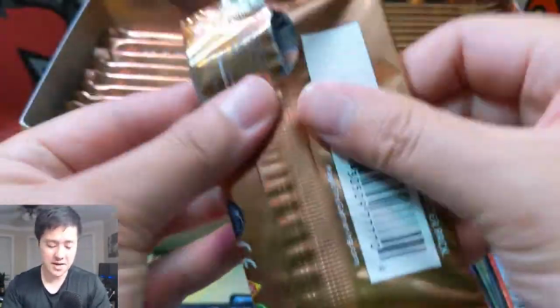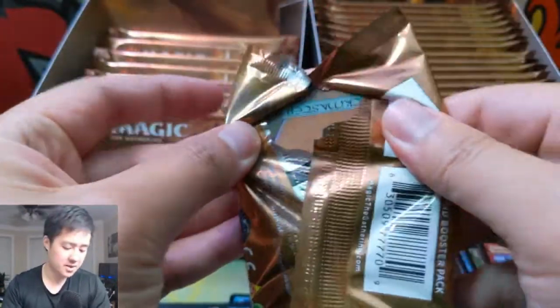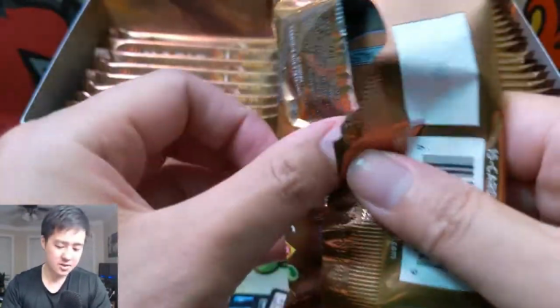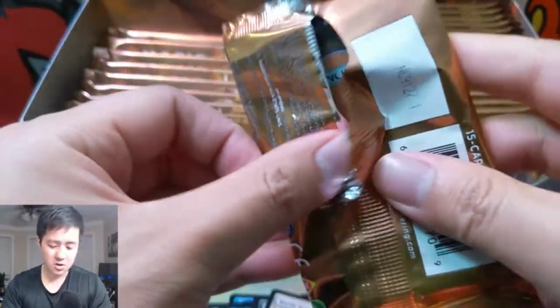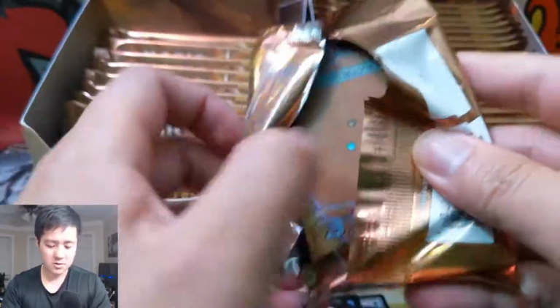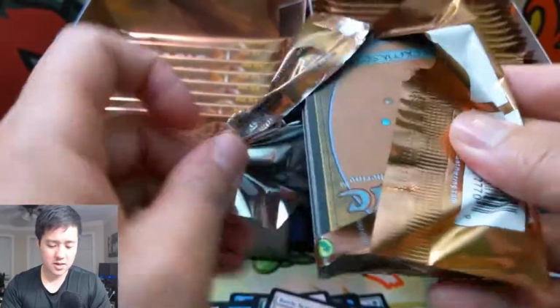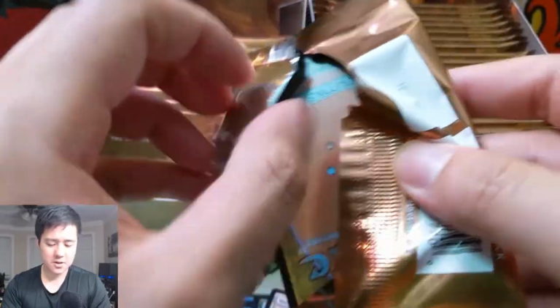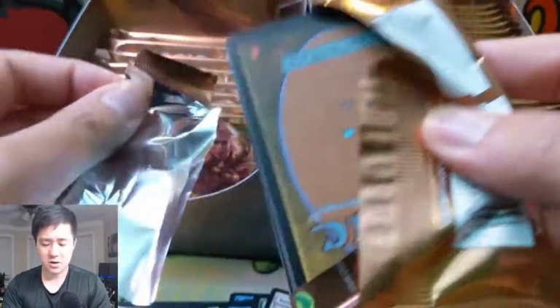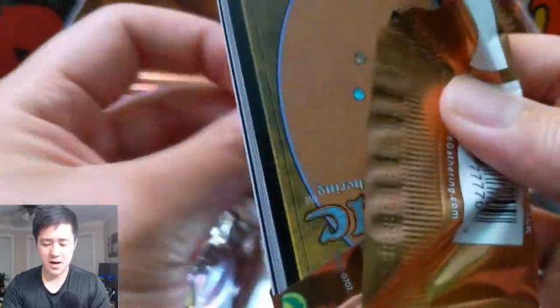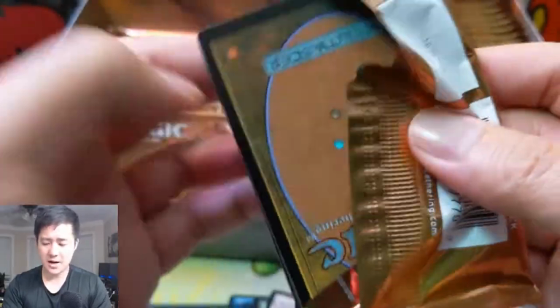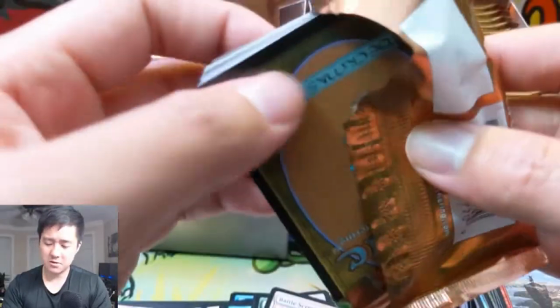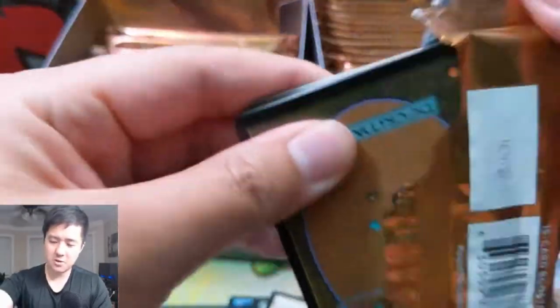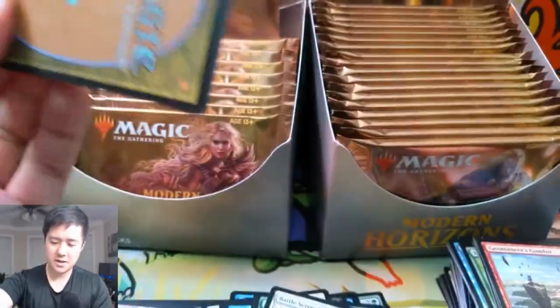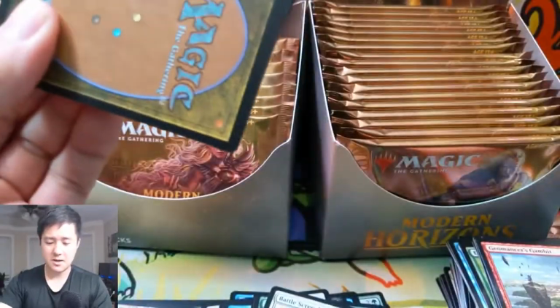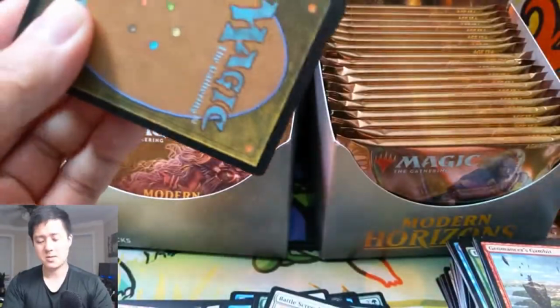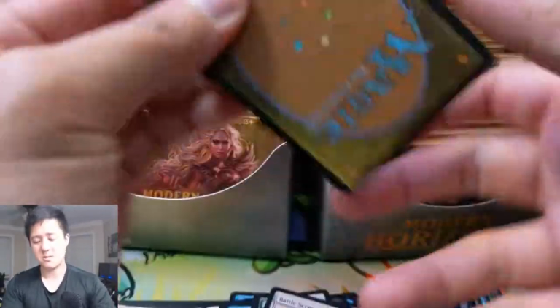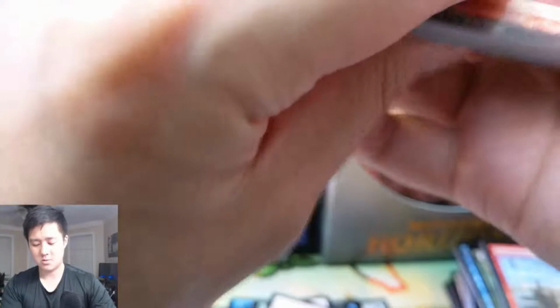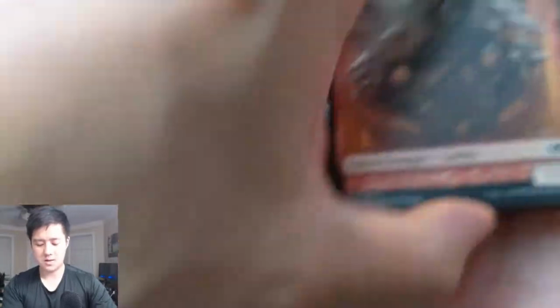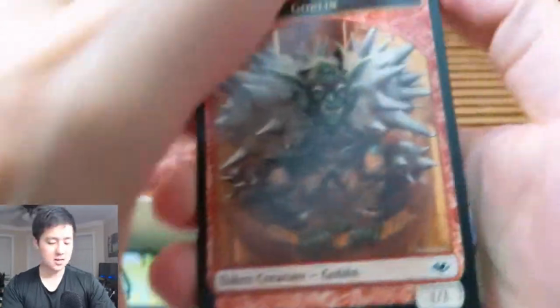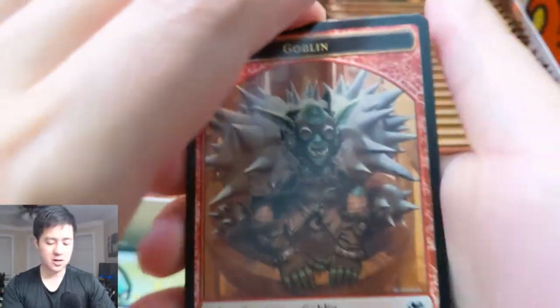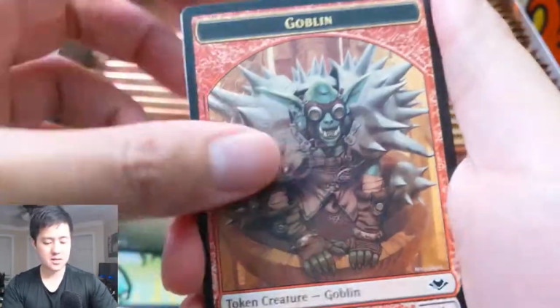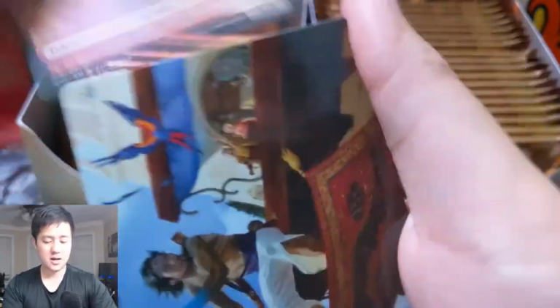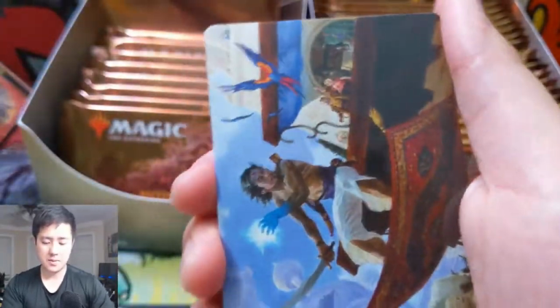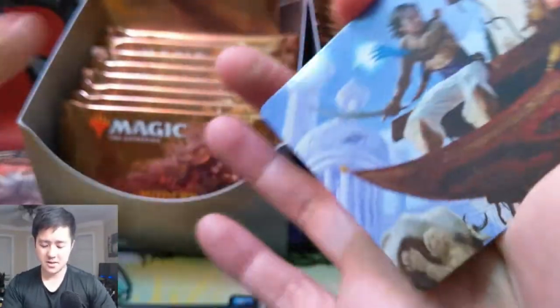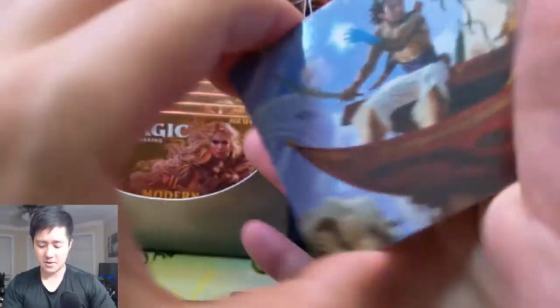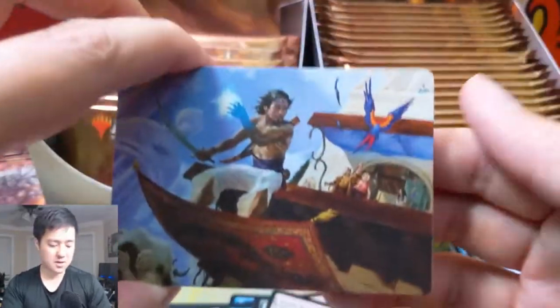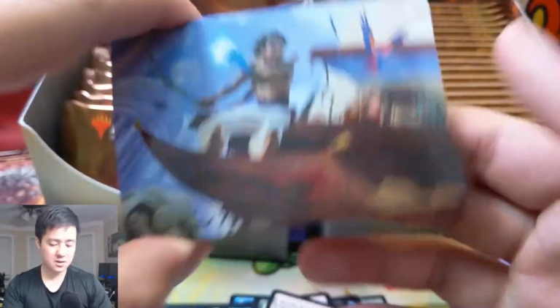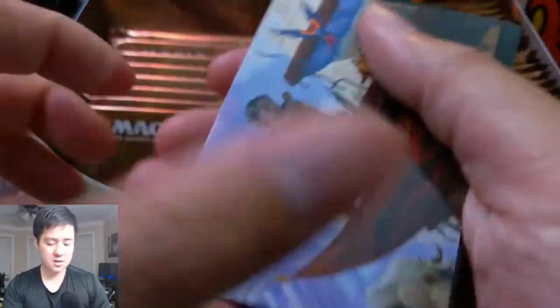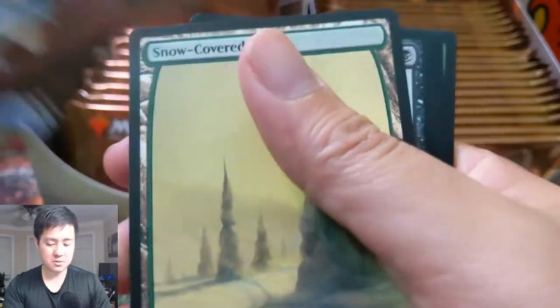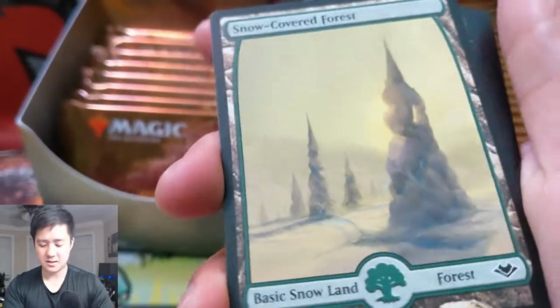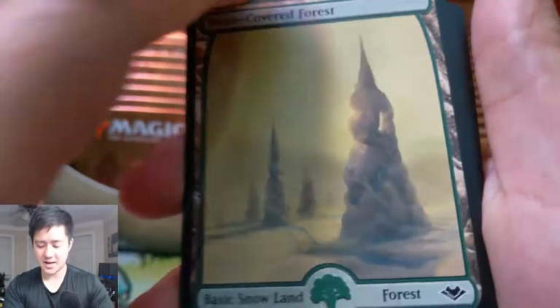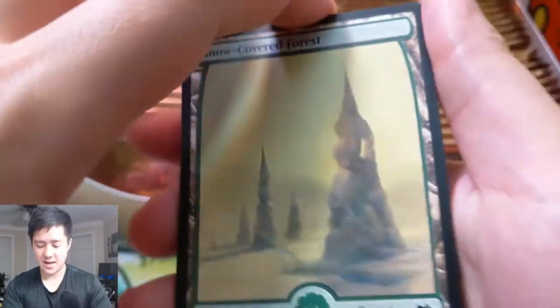Oh — Prismatic Vista! This is like a fetch land that only fetches basics, but it can be any basic. It's almost like an Evolving Wilds except you lose one life and because of that it doesn't come into play tapped. I'm not sure how useful that card will be in Modern since most decks want to run the dual lands, but I could see it being useful to thin out the deck as long as you run basics.